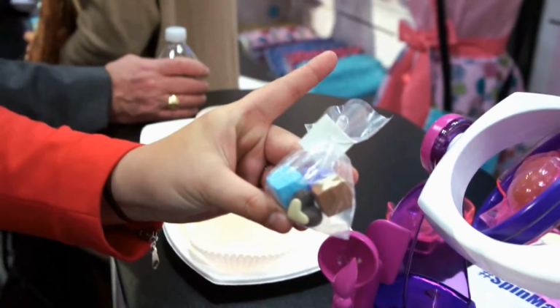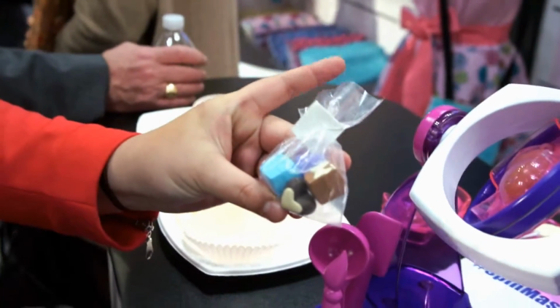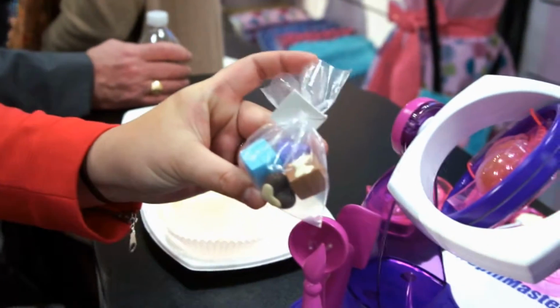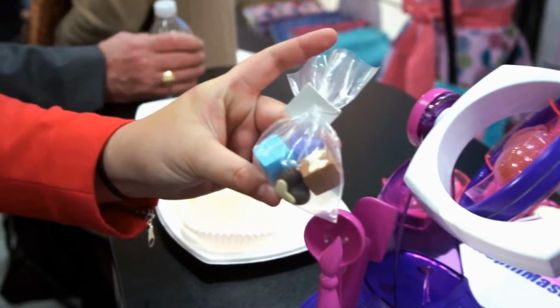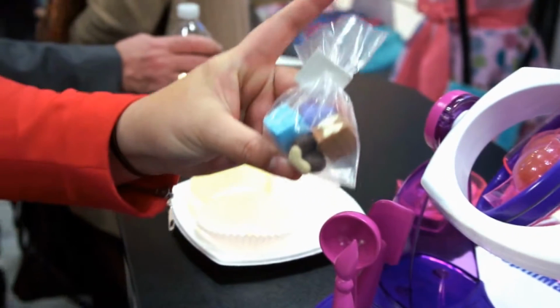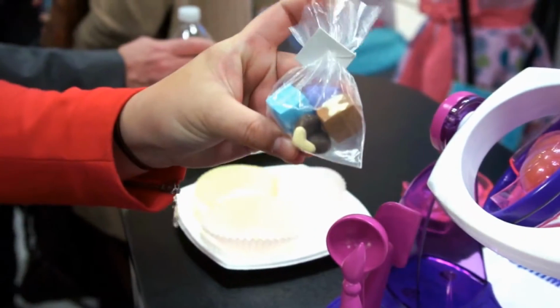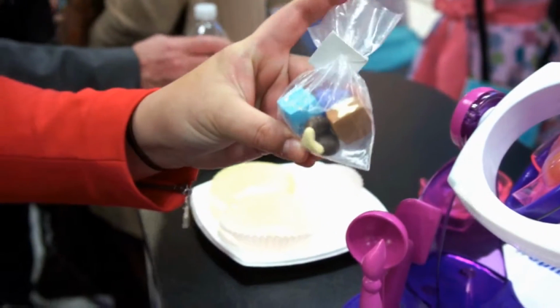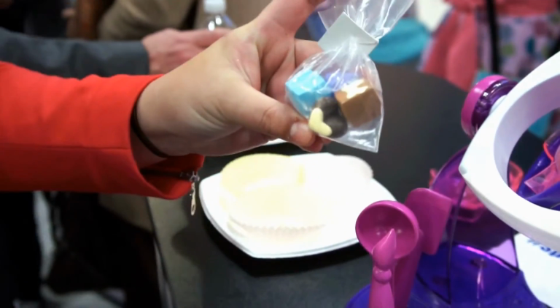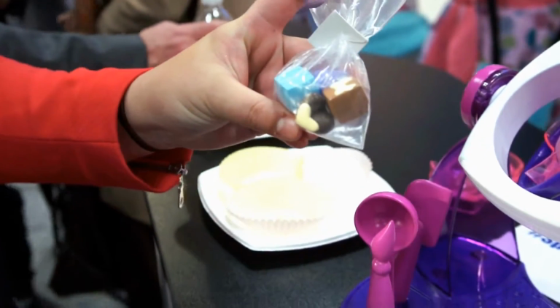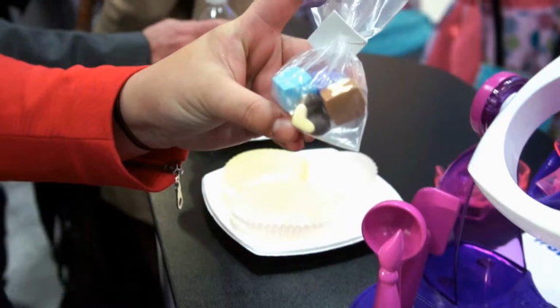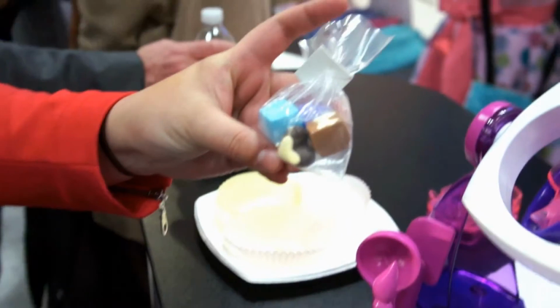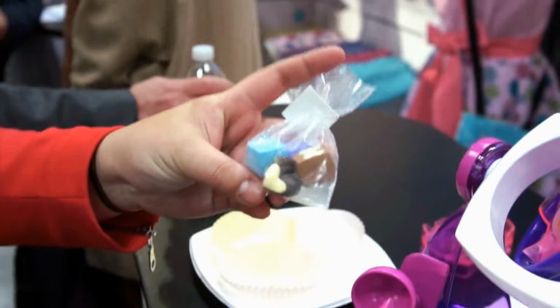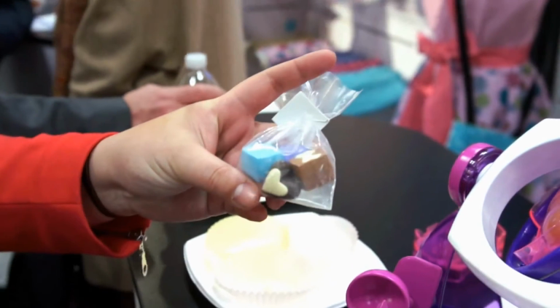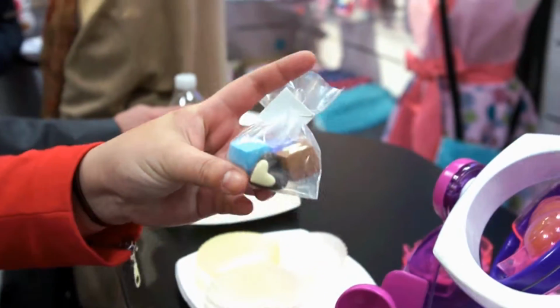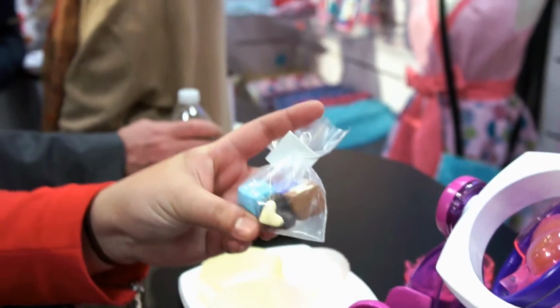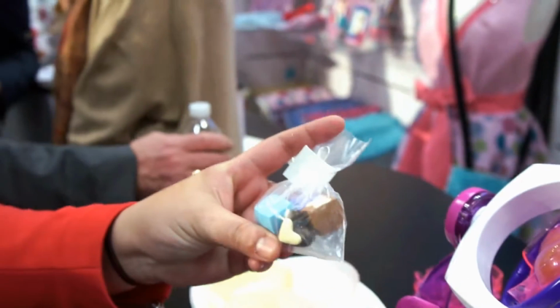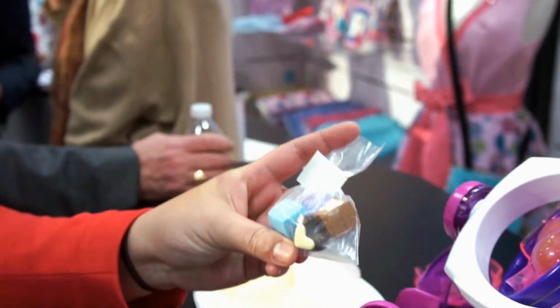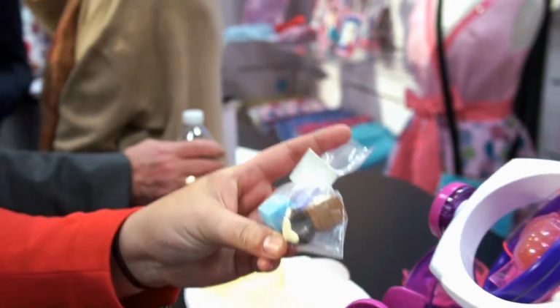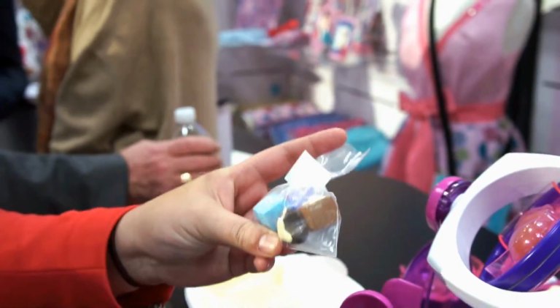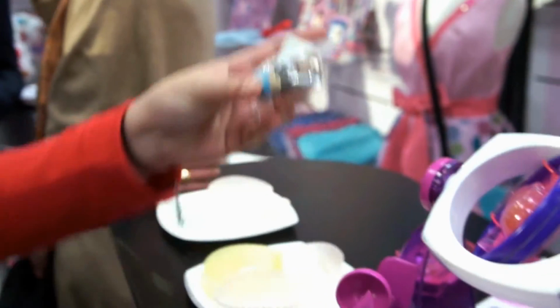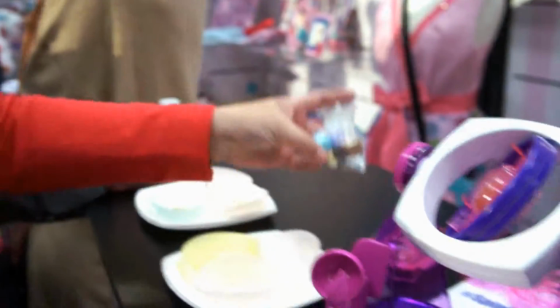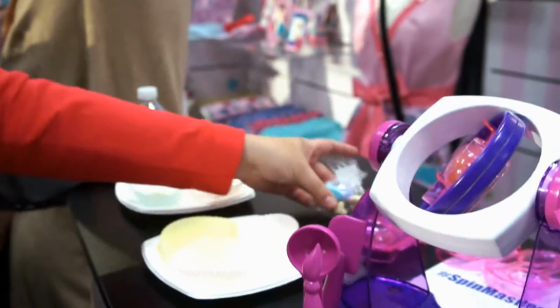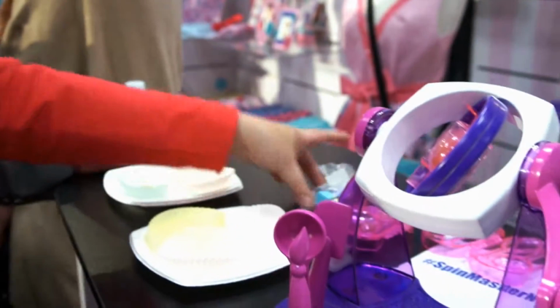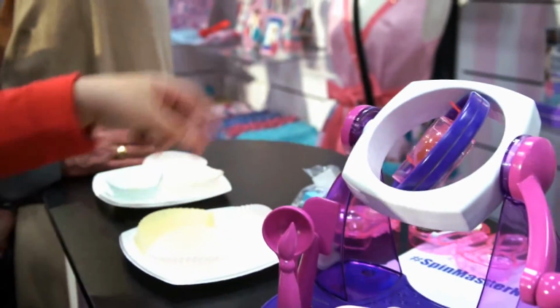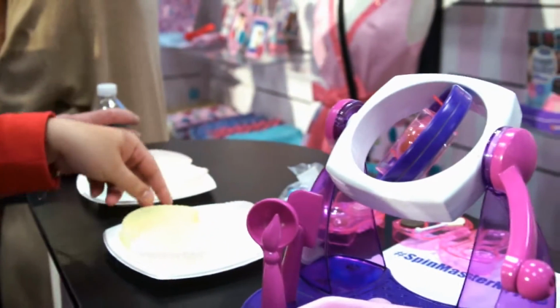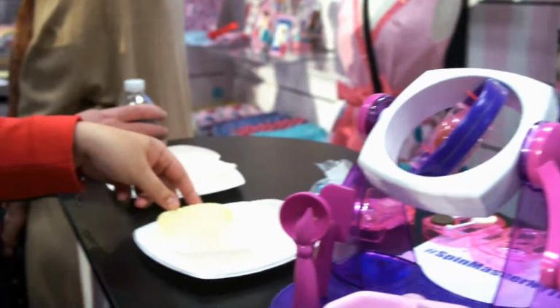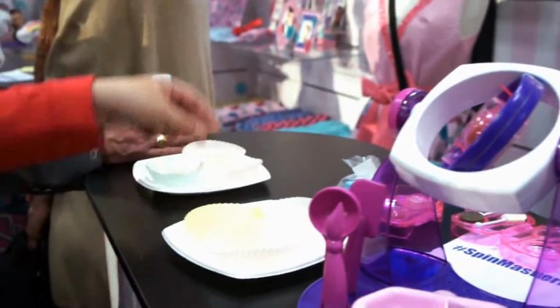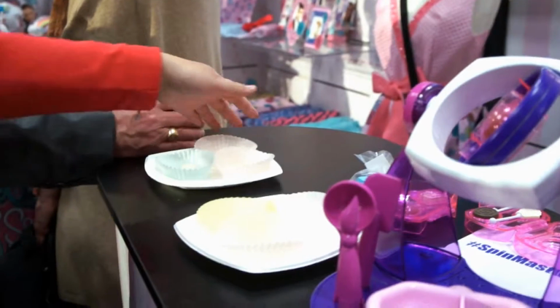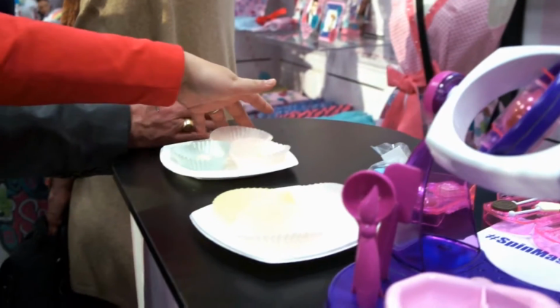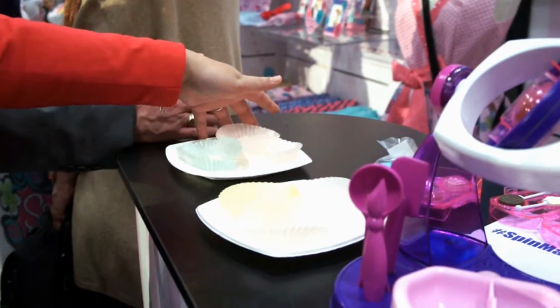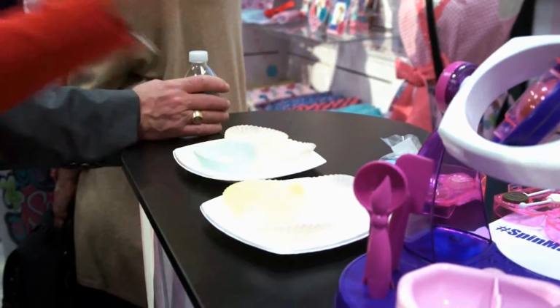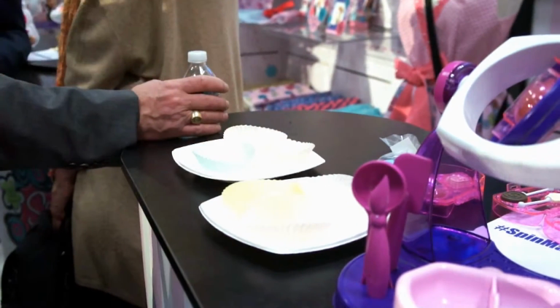We actually provide you with little bags and tags as well, because we know that kids love to give out the little treats that we make. And these are some of our chocolate ones we made earlier today.